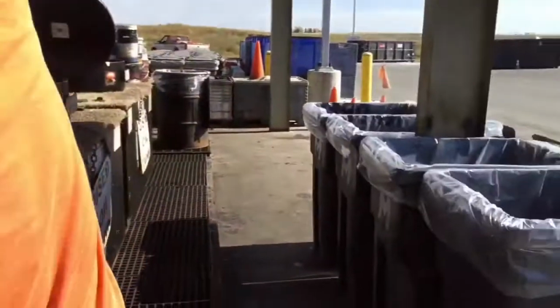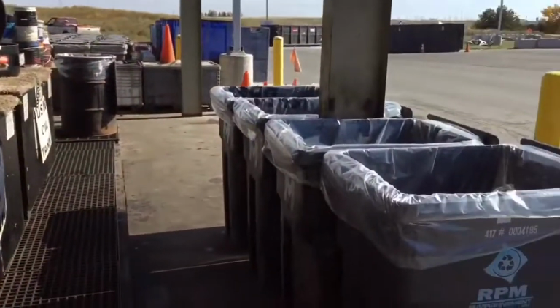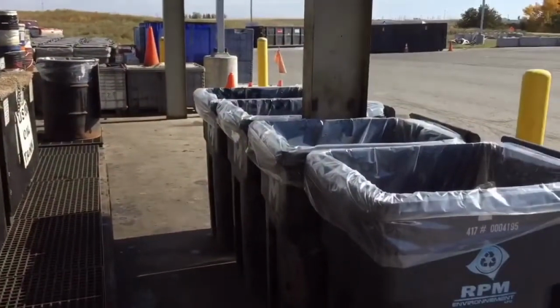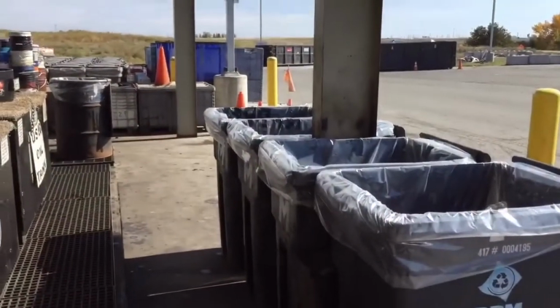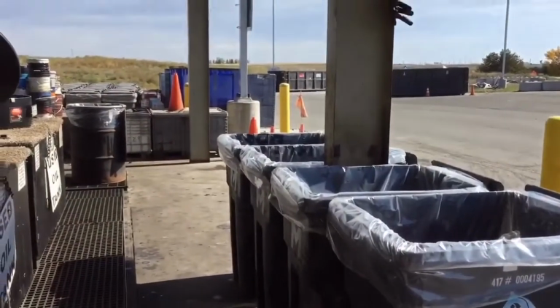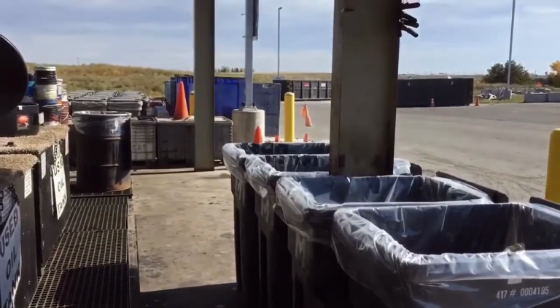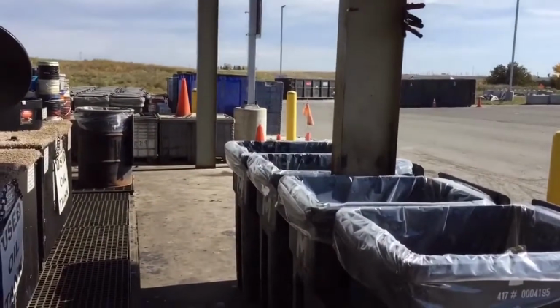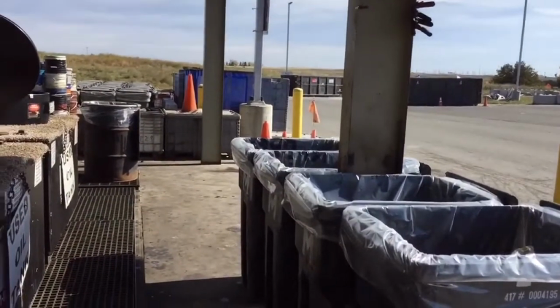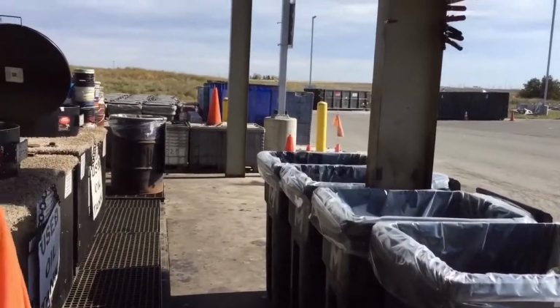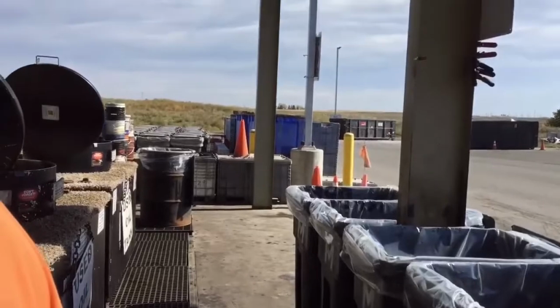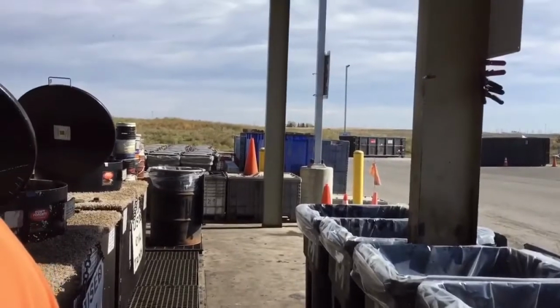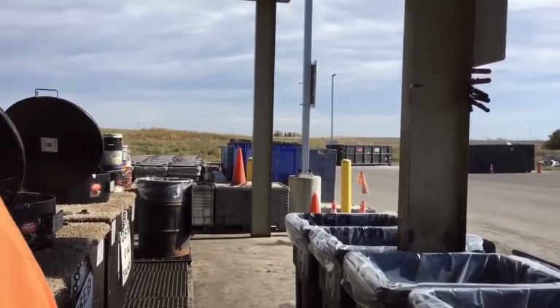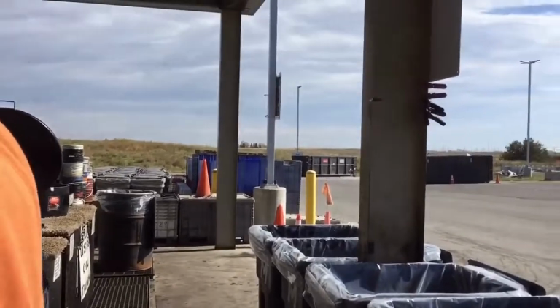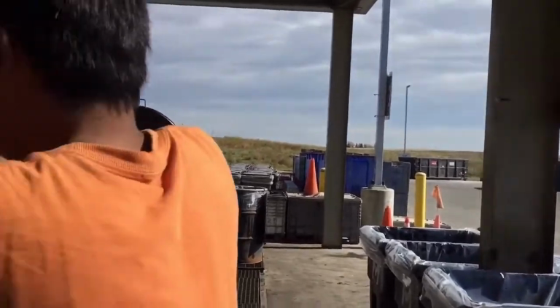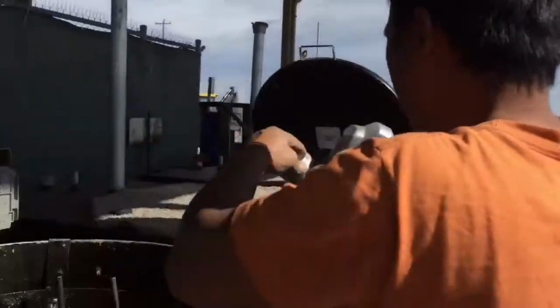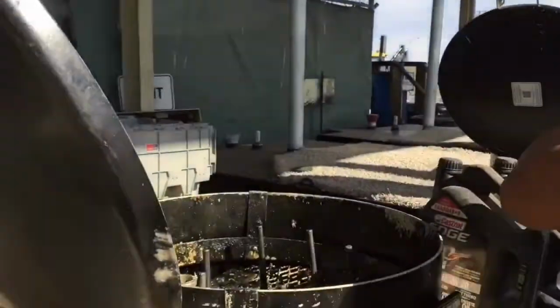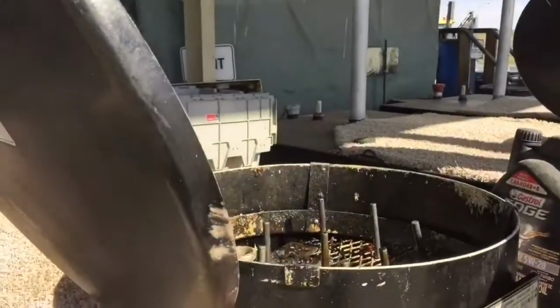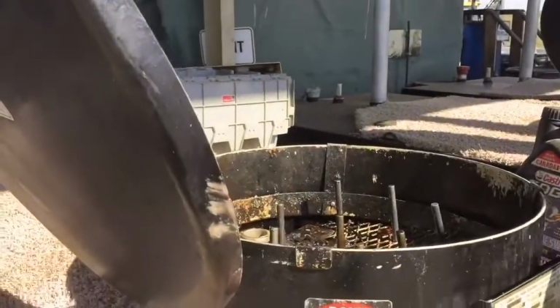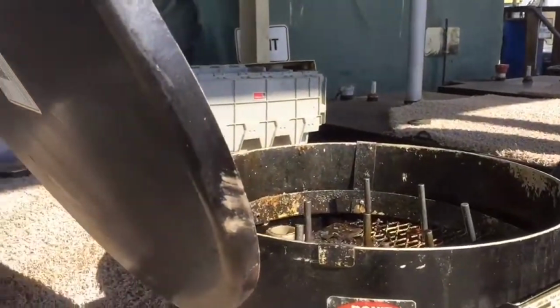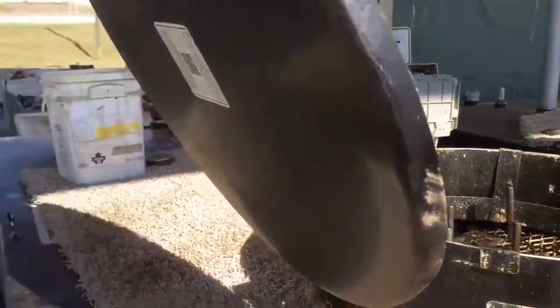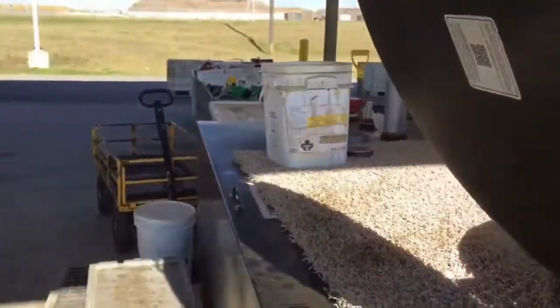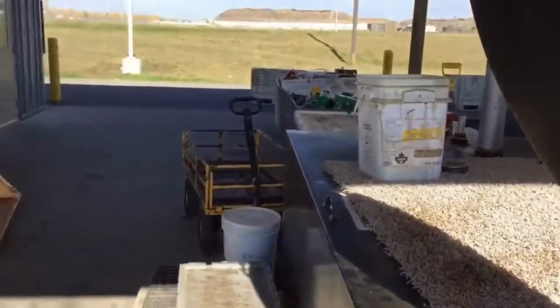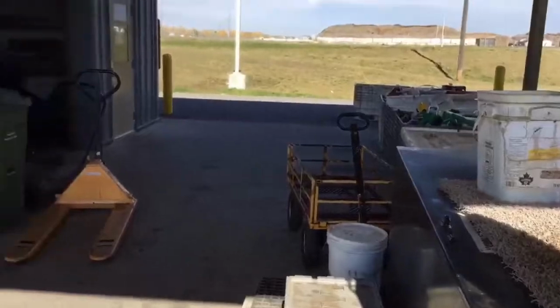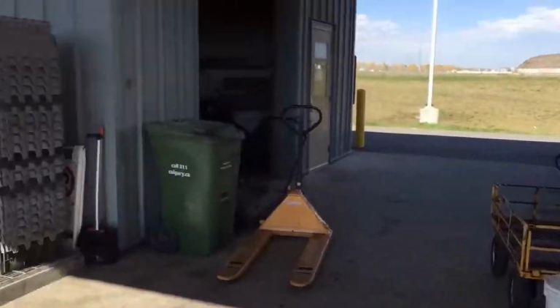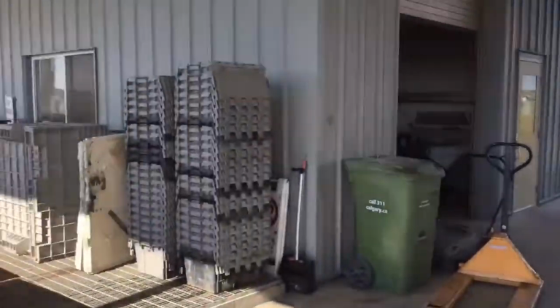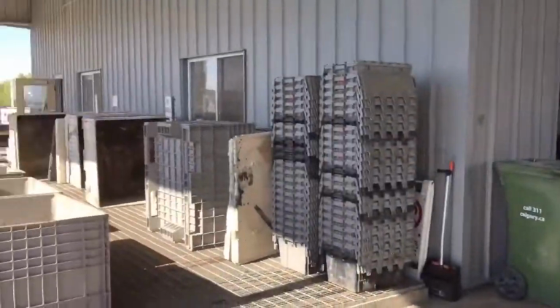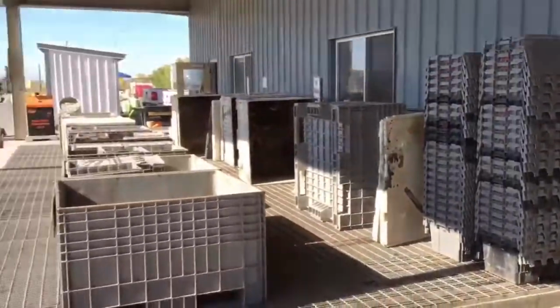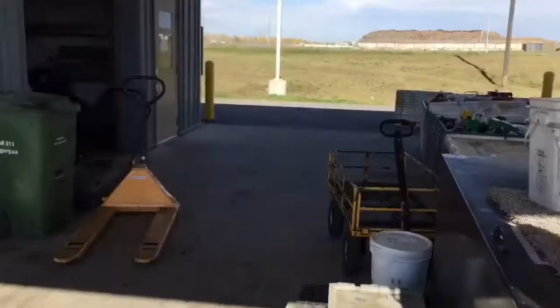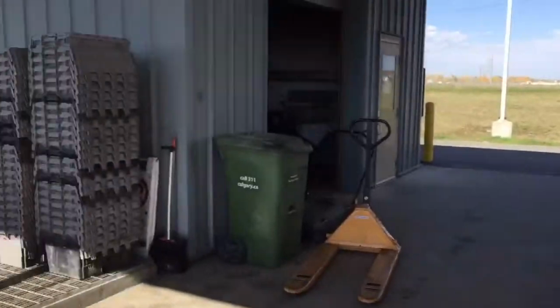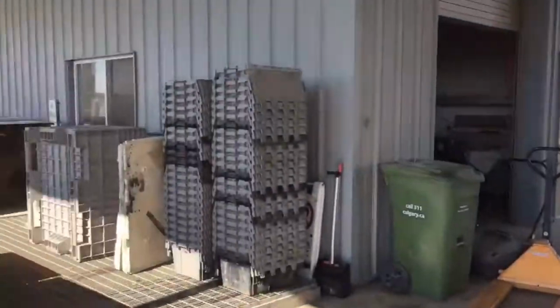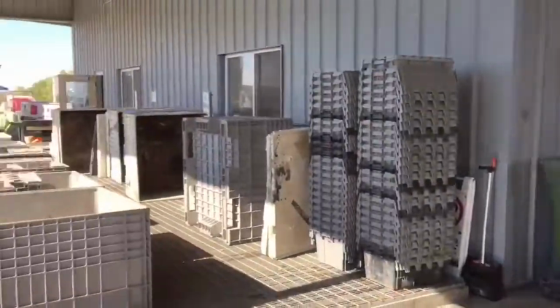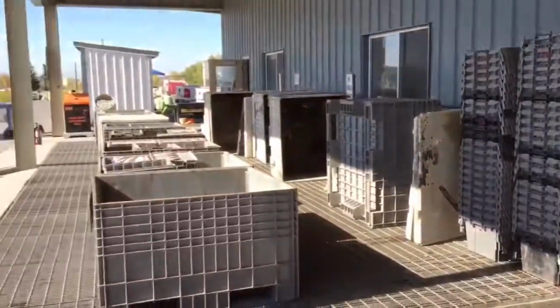Mukhang sila lahat ready, organized. Makikita madumi dito sa landfill — it's all organized.